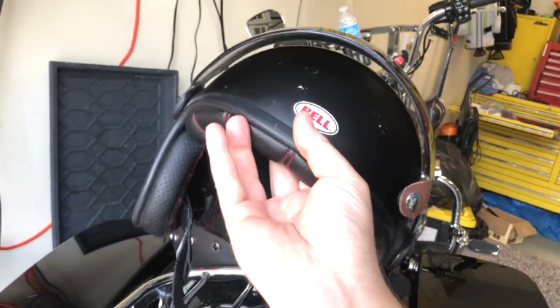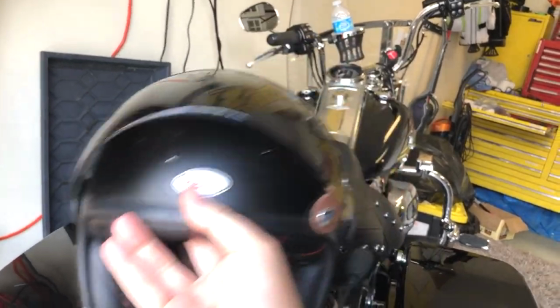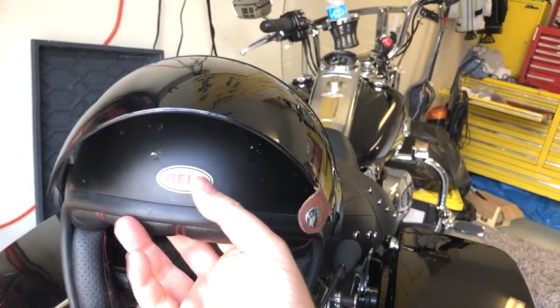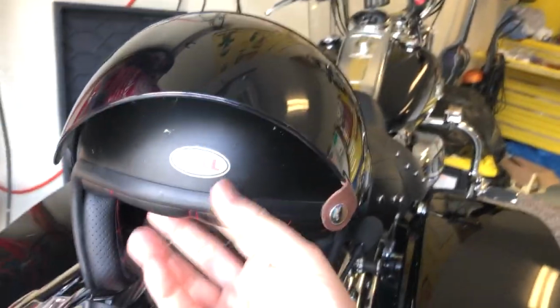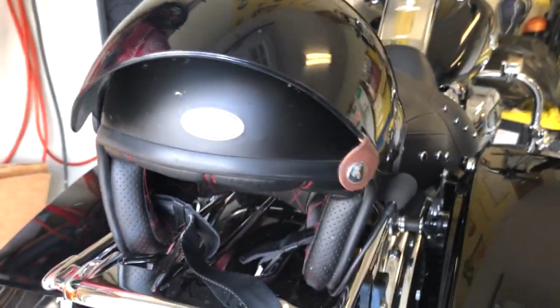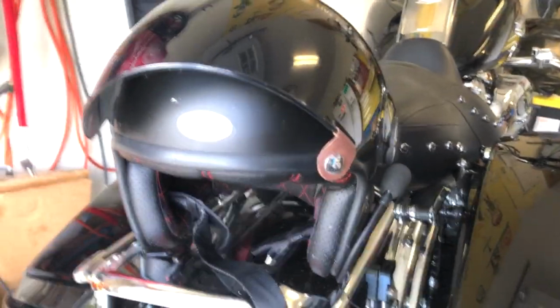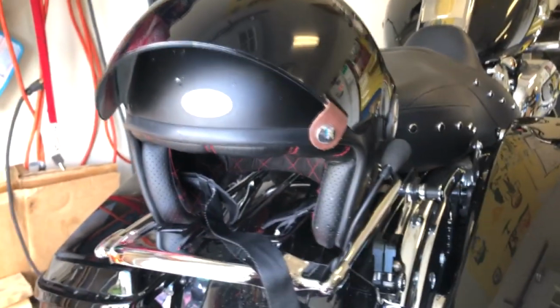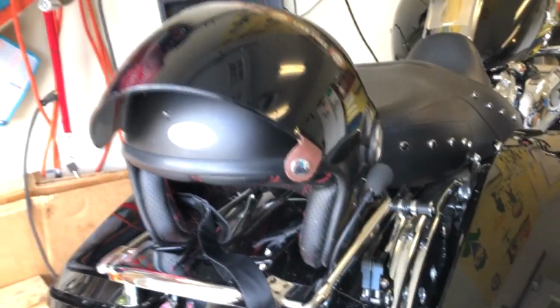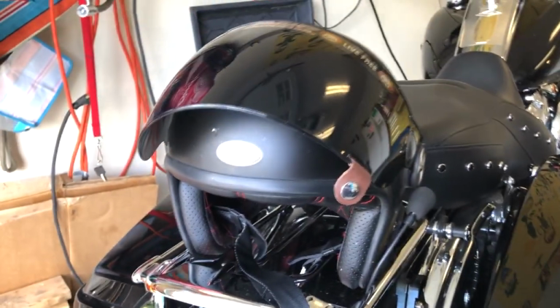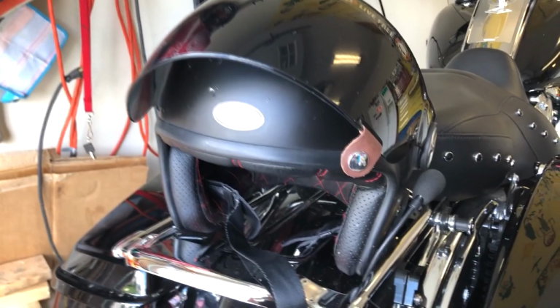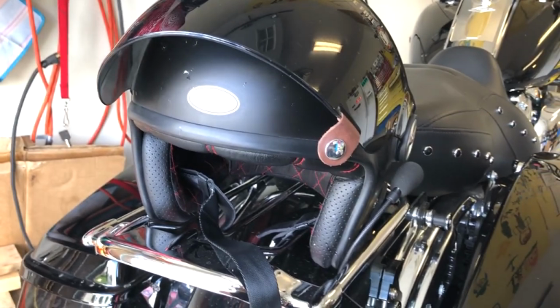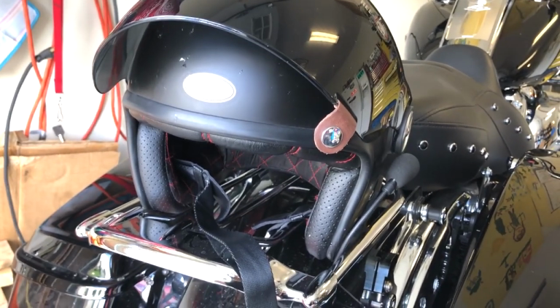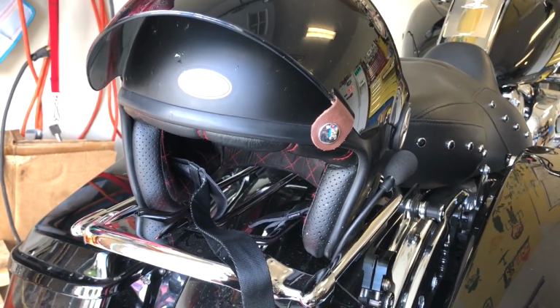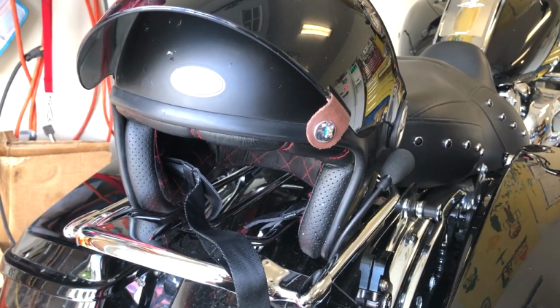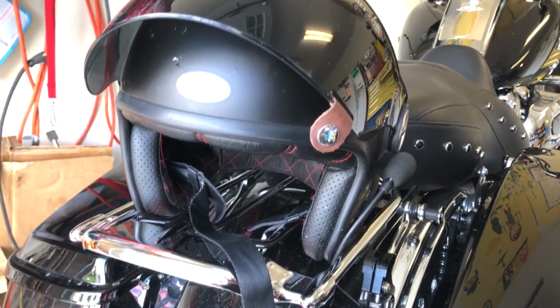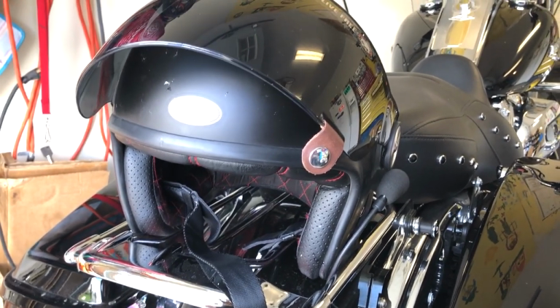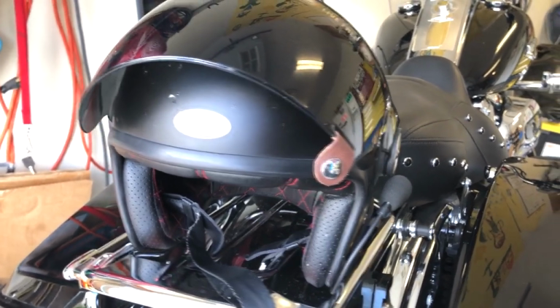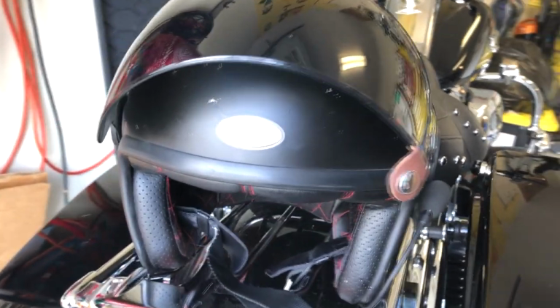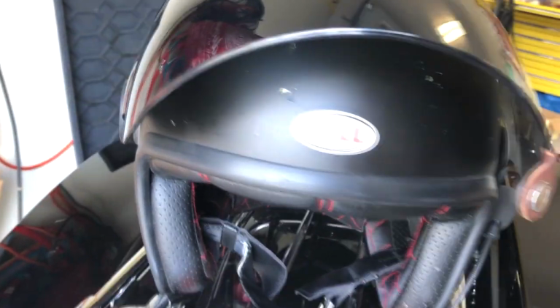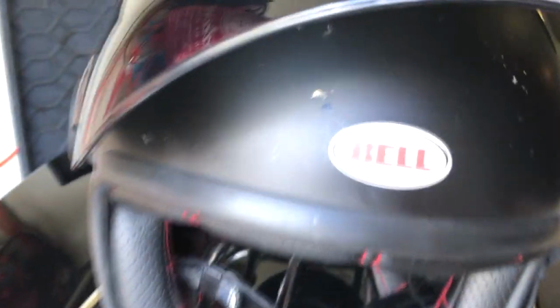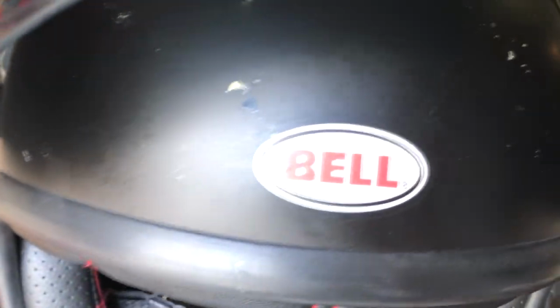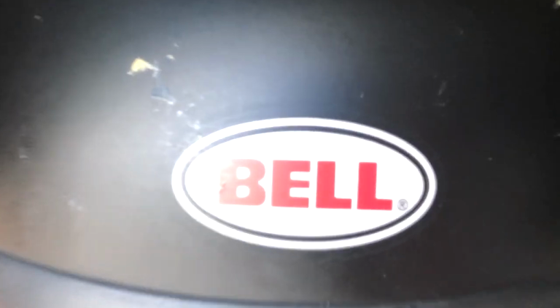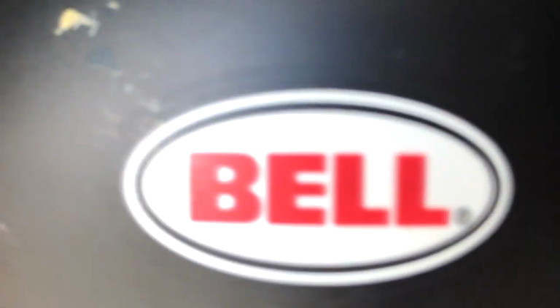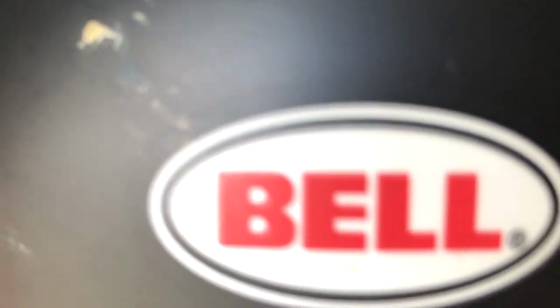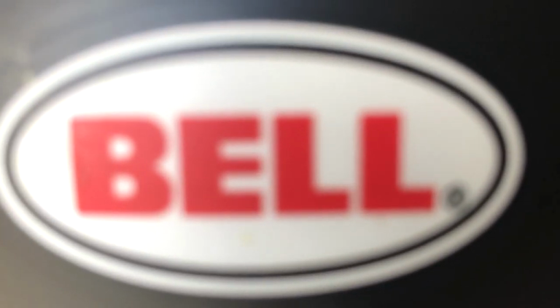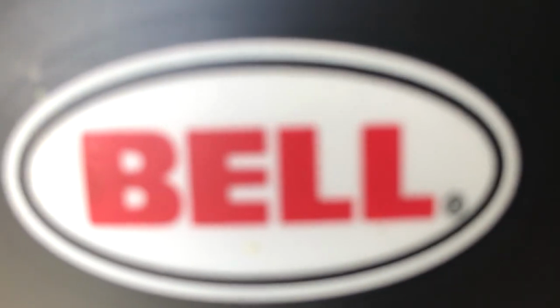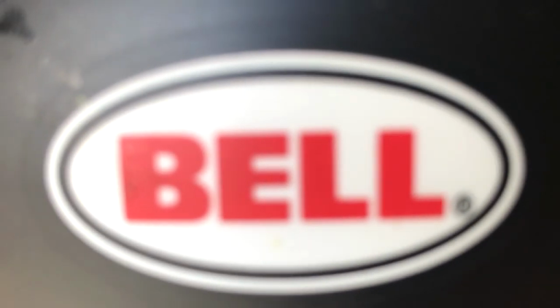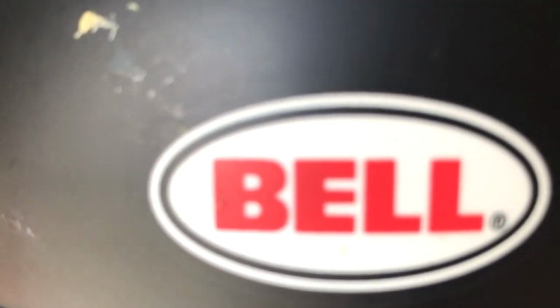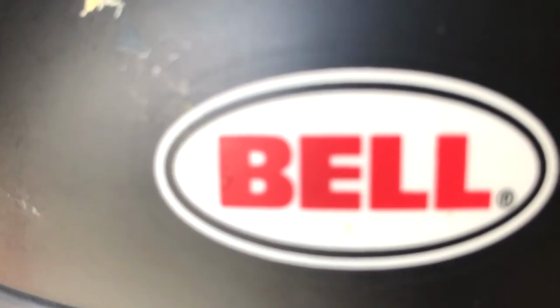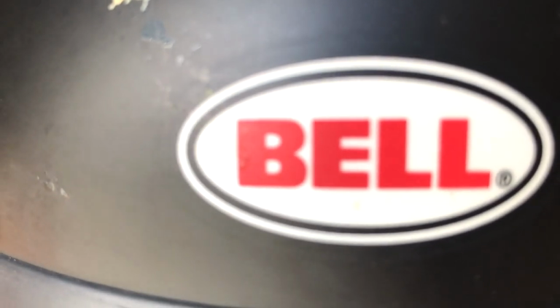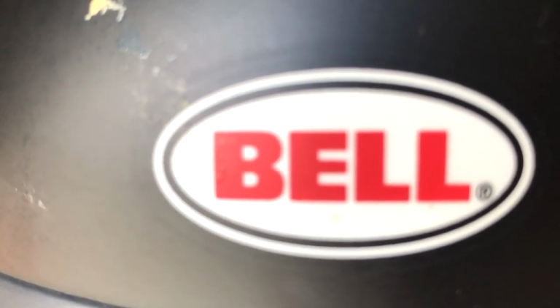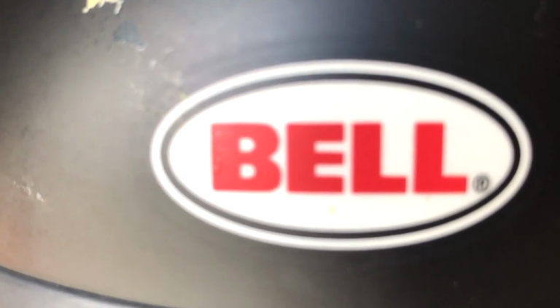Anyway, hope this helps. I know helmets are hard to choose and sizing is really difficult, and a lot of times stores don't have them so you have to buy online. Hopefully any little bit of information helps with your helmet choice.